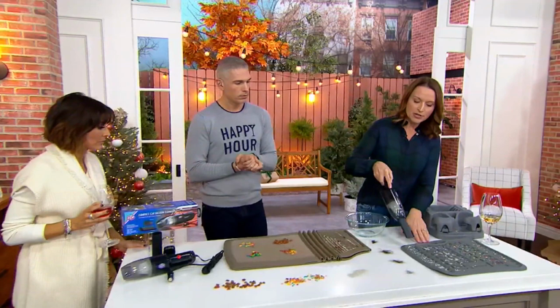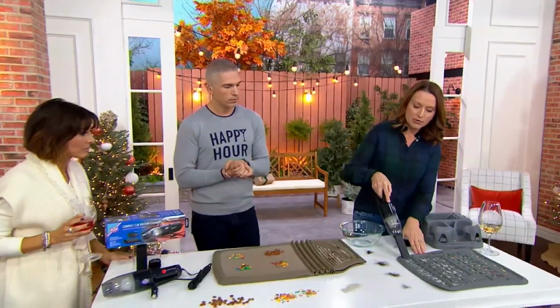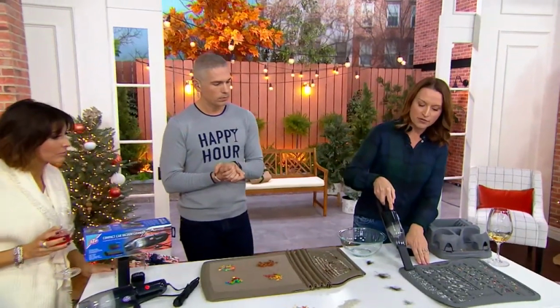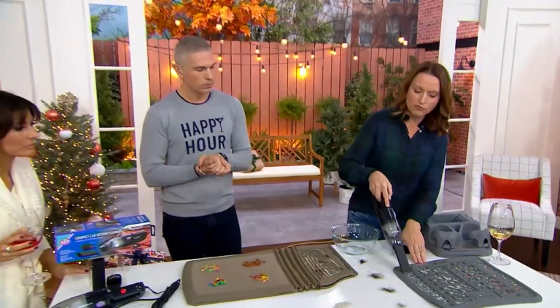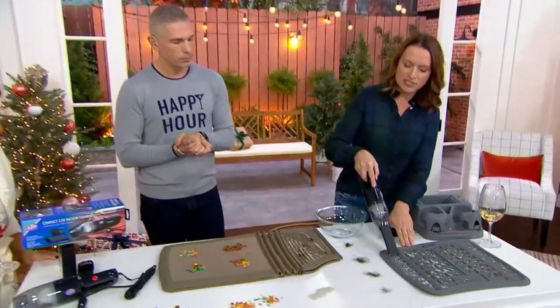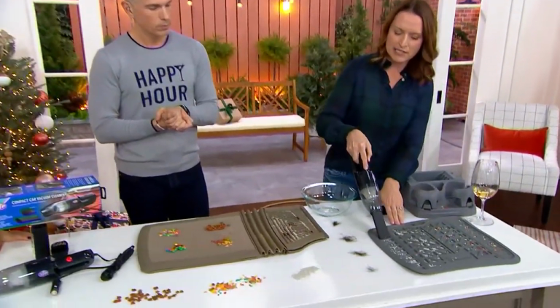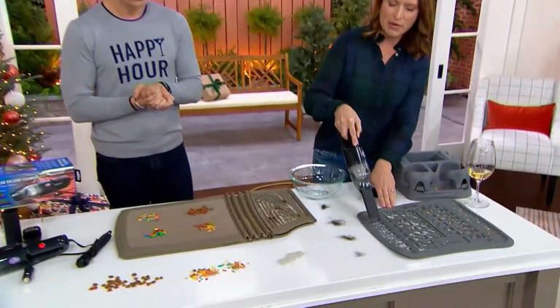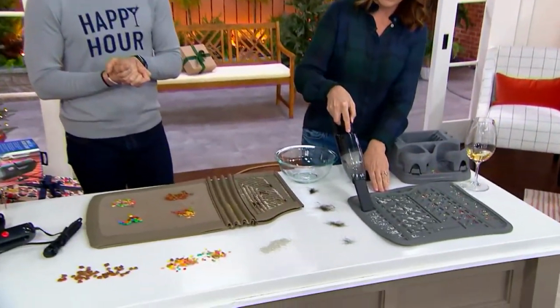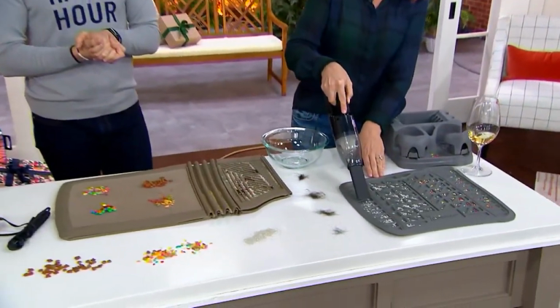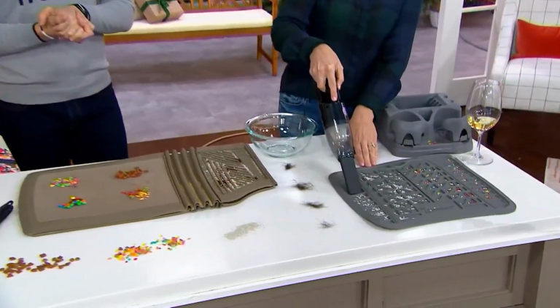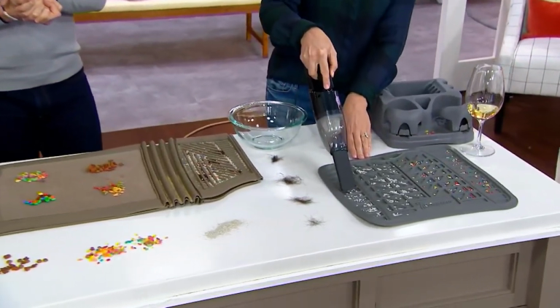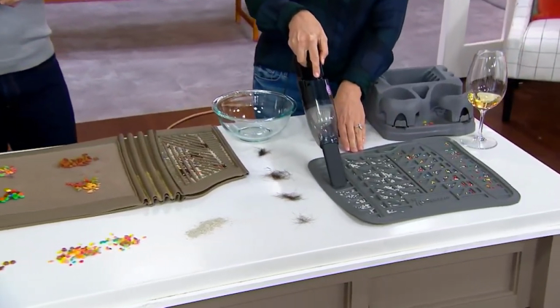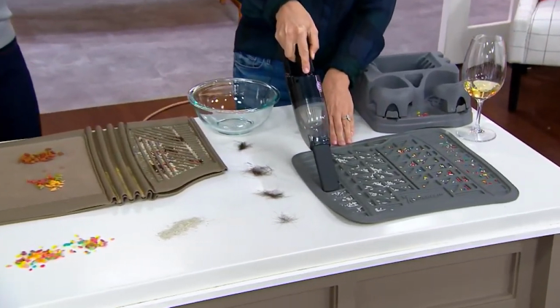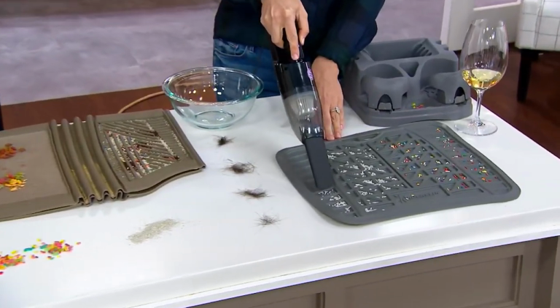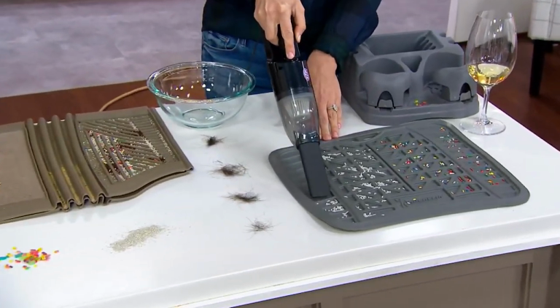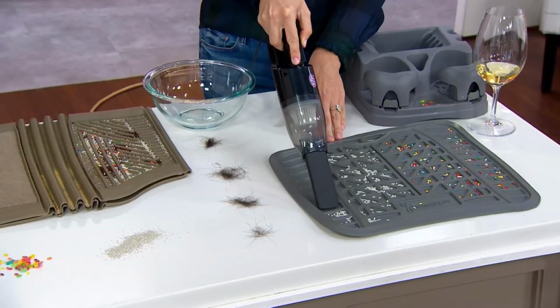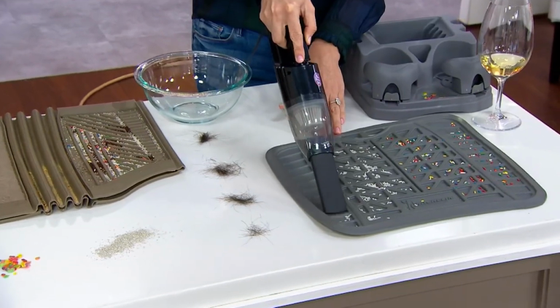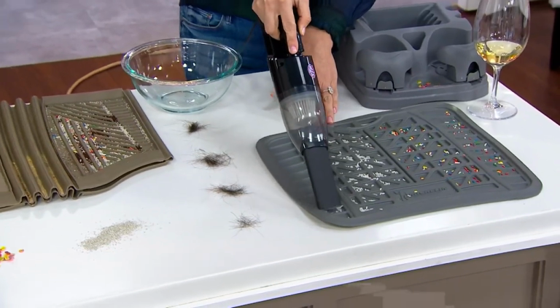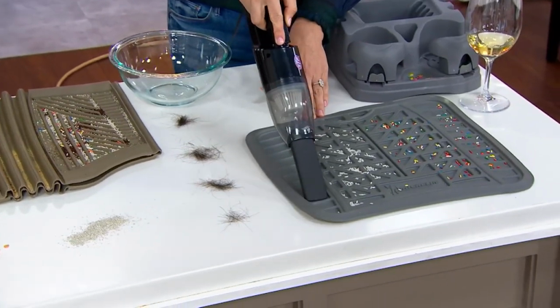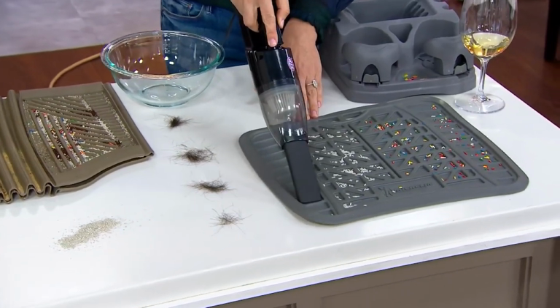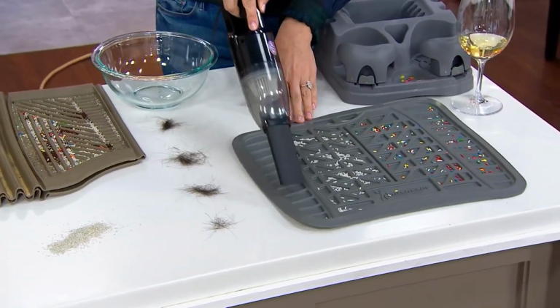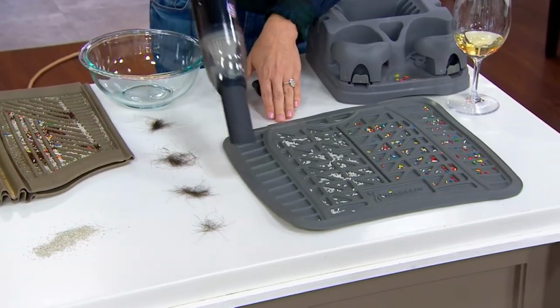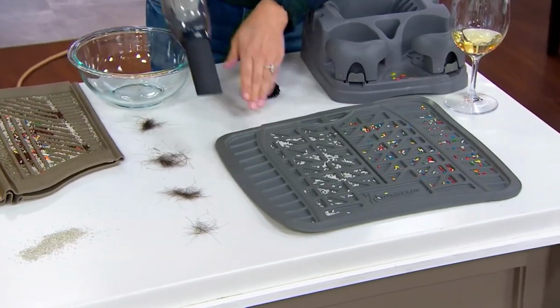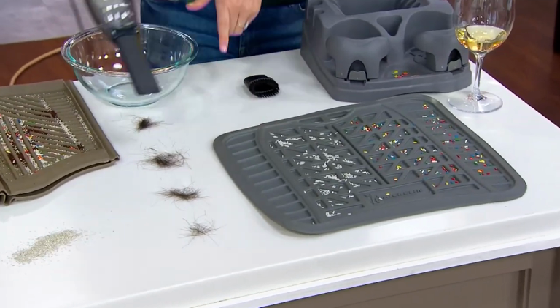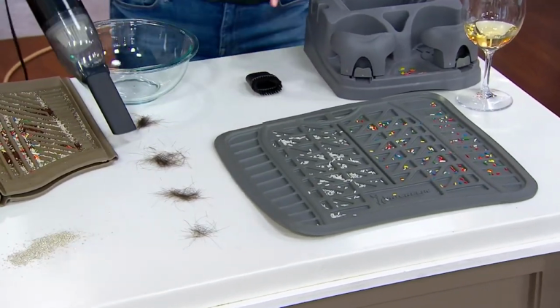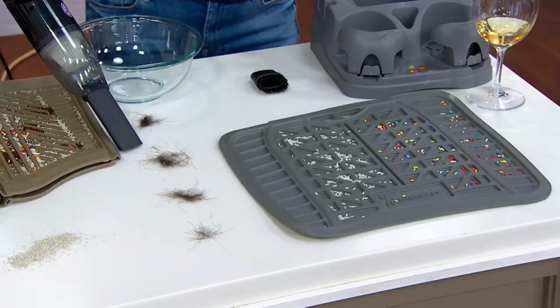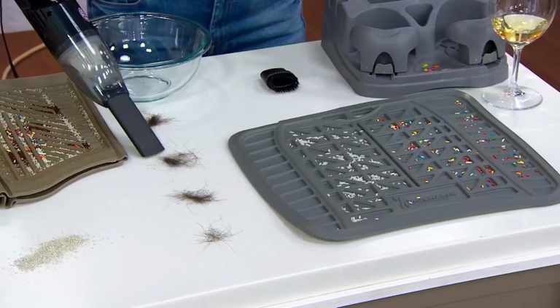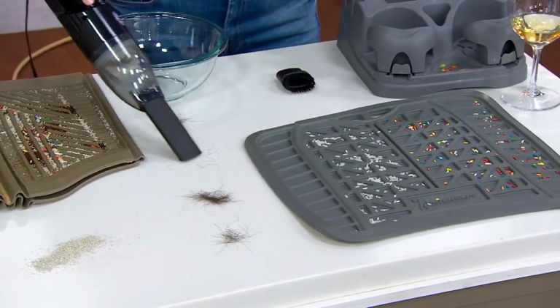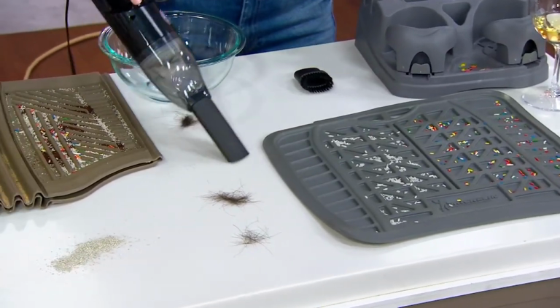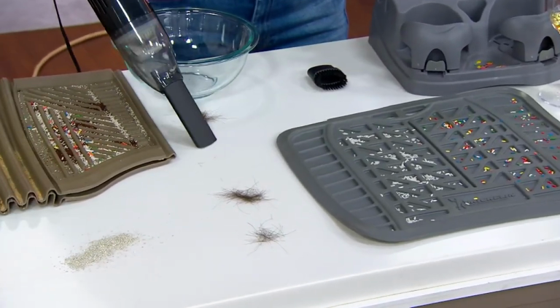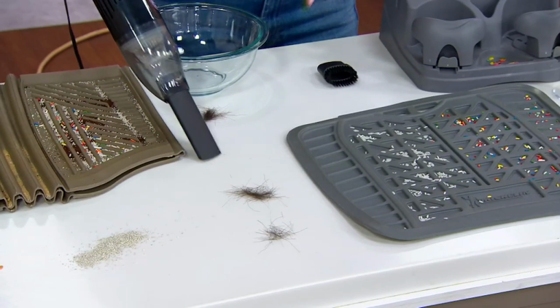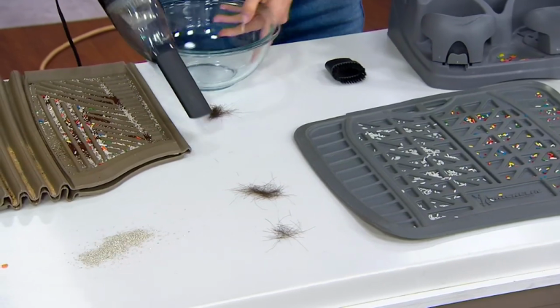We have little rice here just to simulate maybe rock salt — this could be crumbs, this could be chips. As we go in, it picks up all that stuff. Even things like pet fur — we love it for the pets that we have.